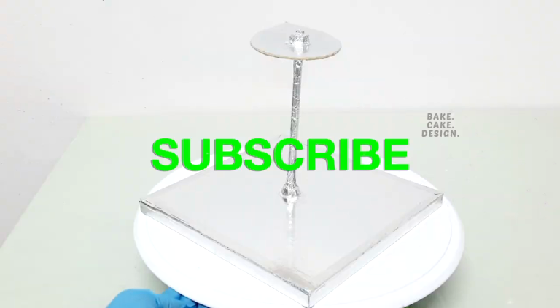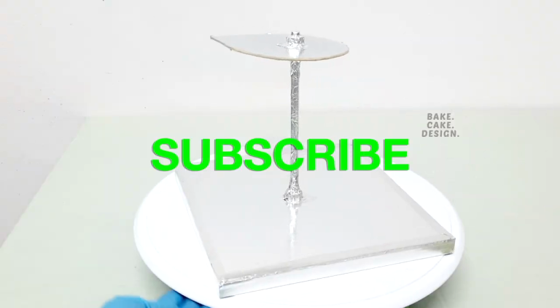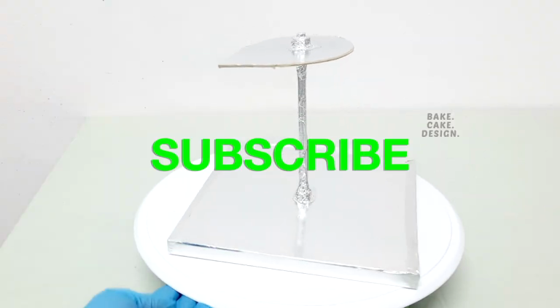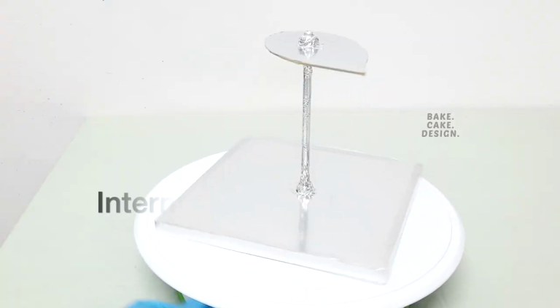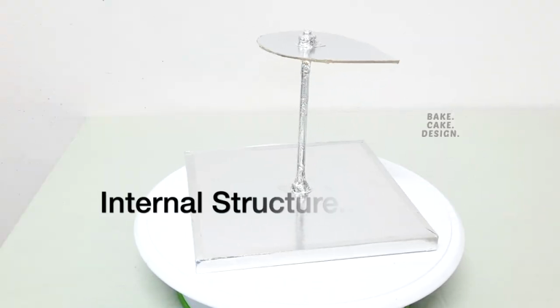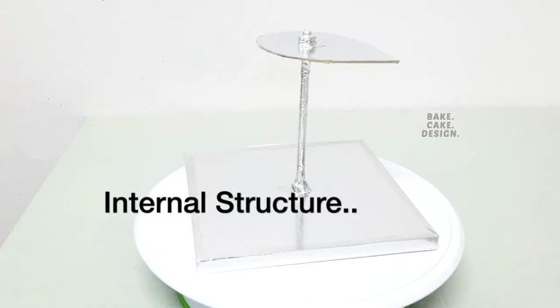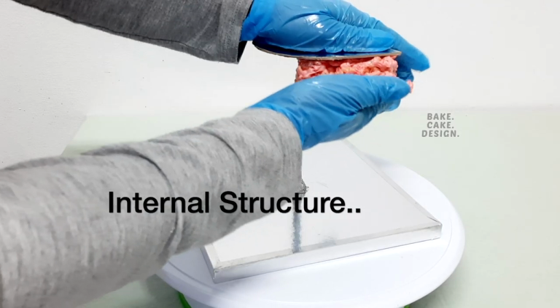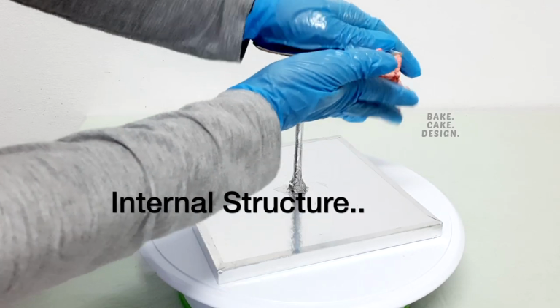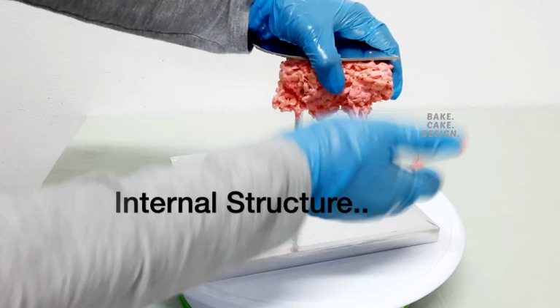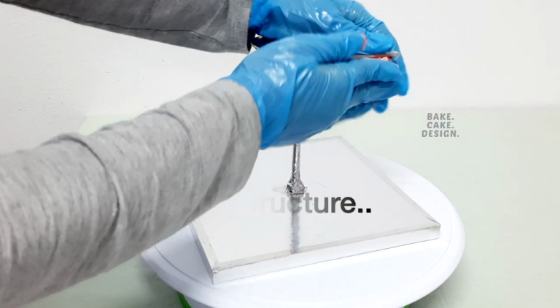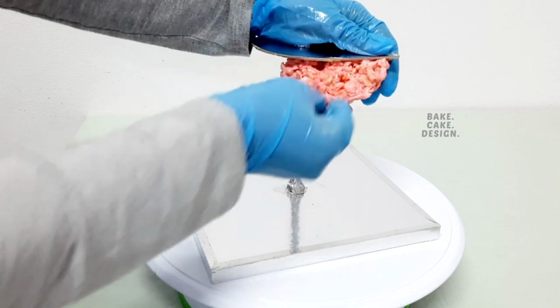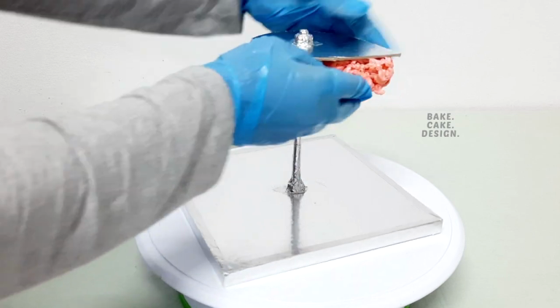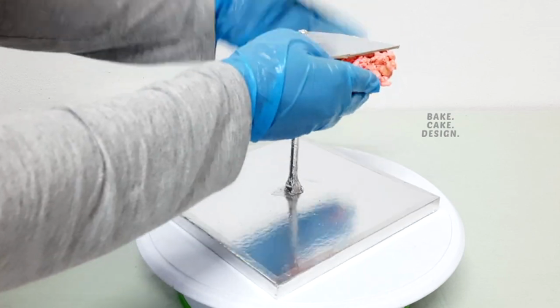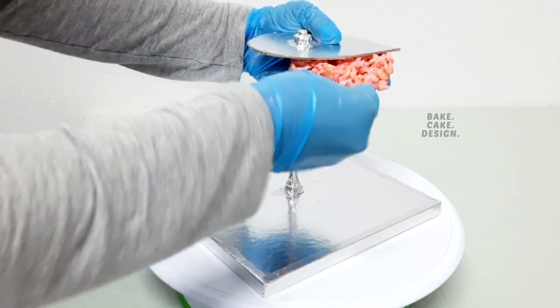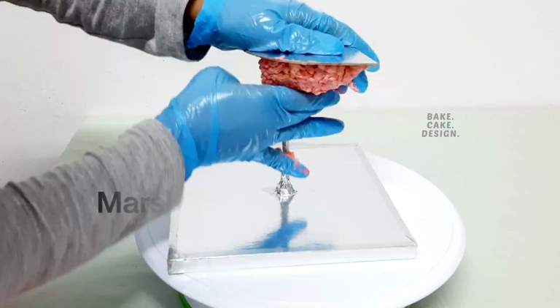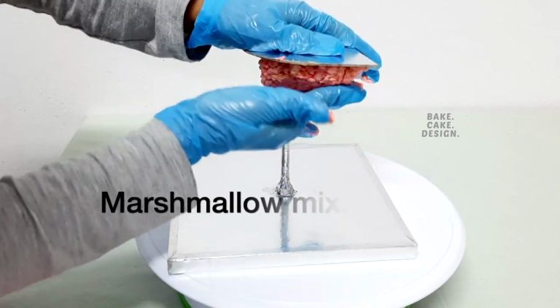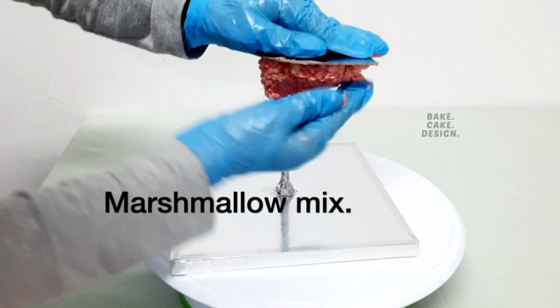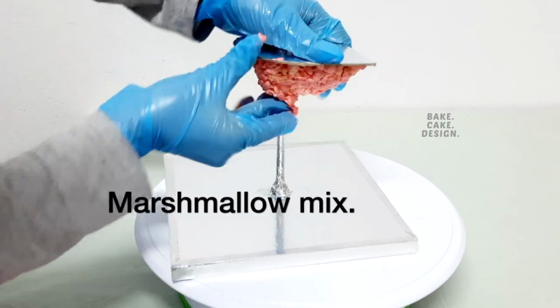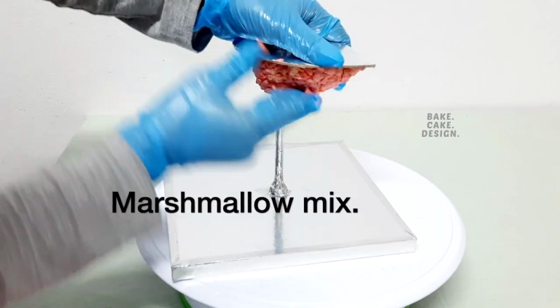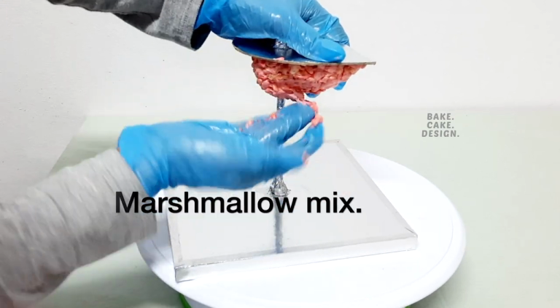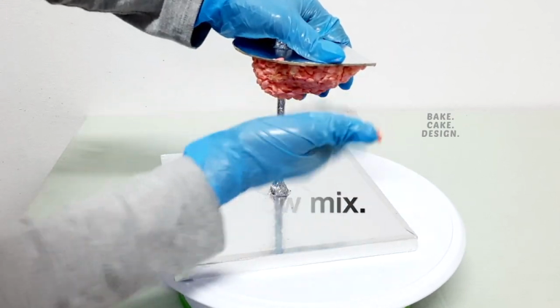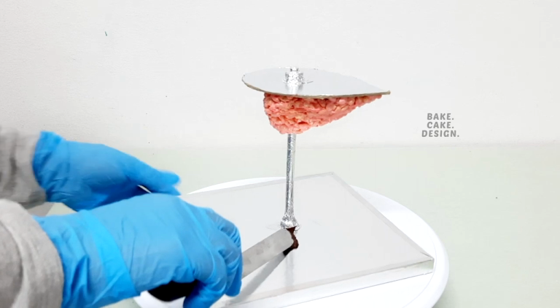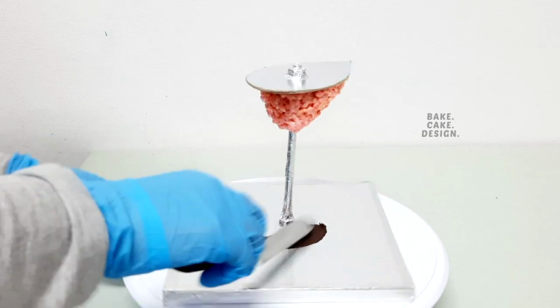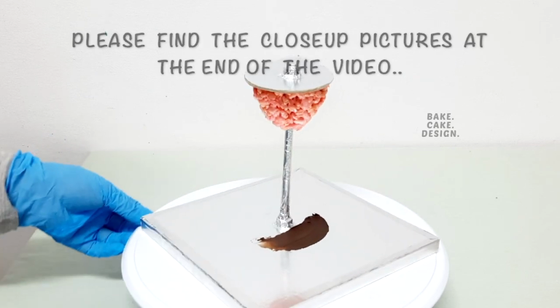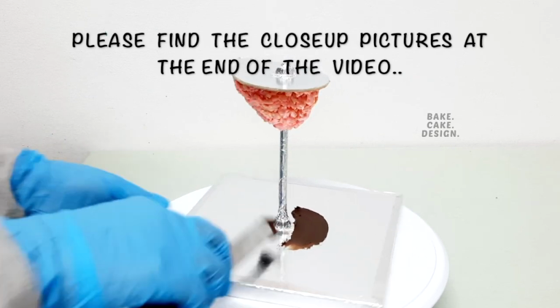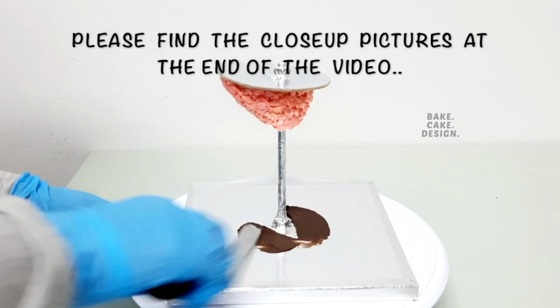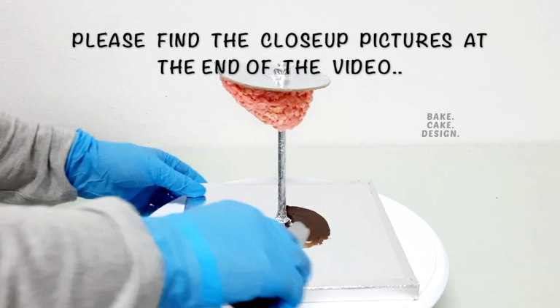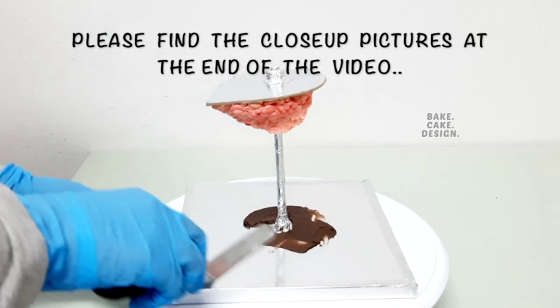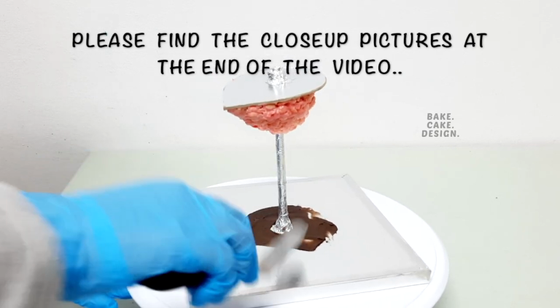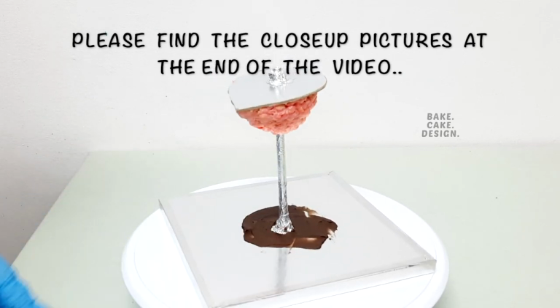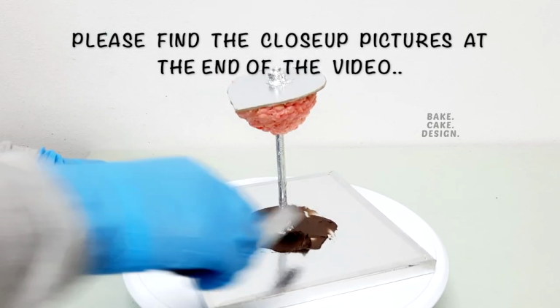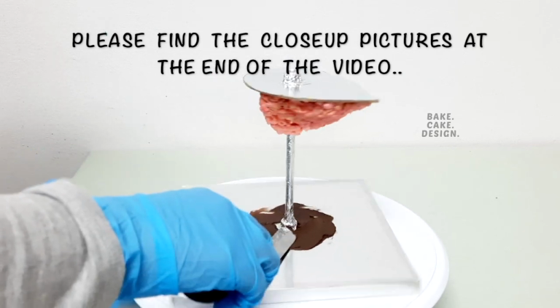This is the structure which I made. I applied rice crispy treats and marshmallows to the base of the top board. I had only pink marshmallows, and that's why the pink color. Use buttercream or ganache to hold the cake layers in place.